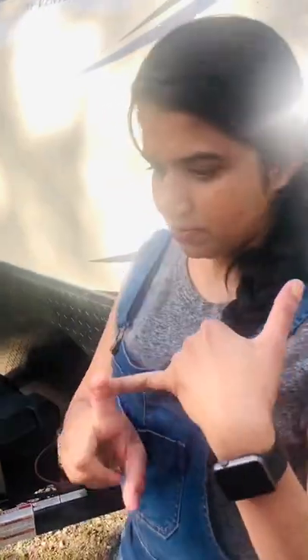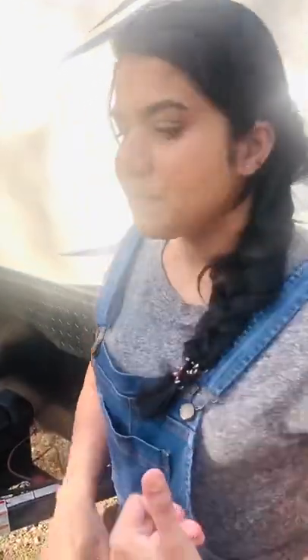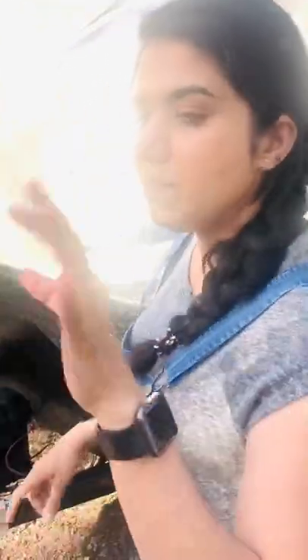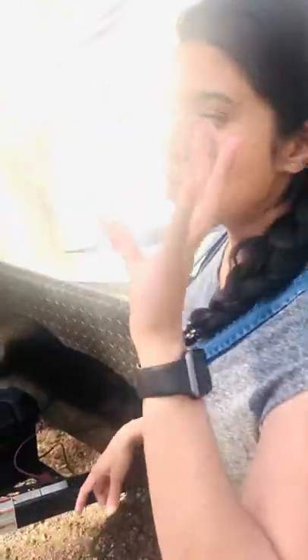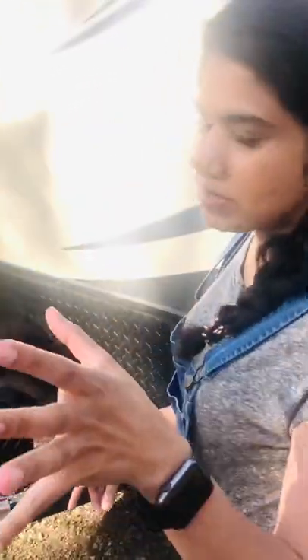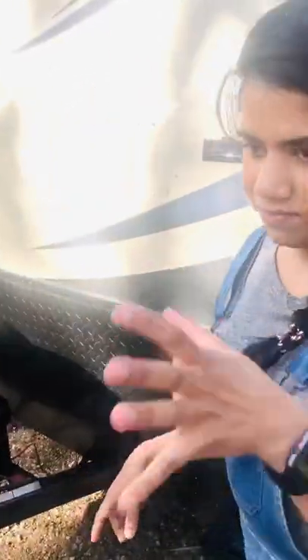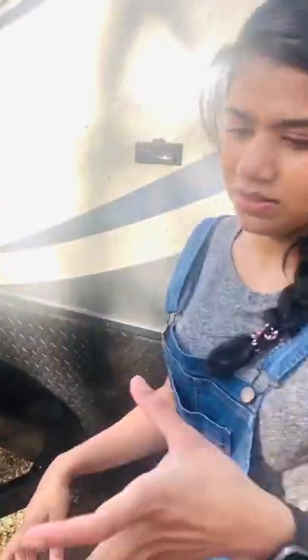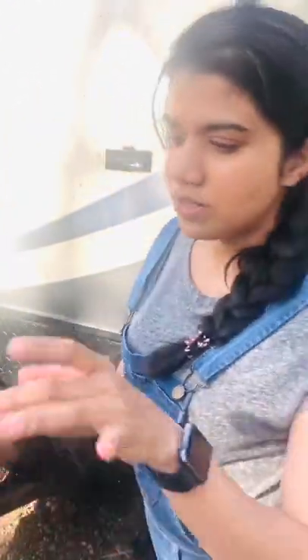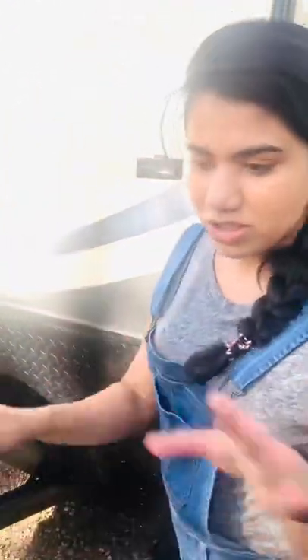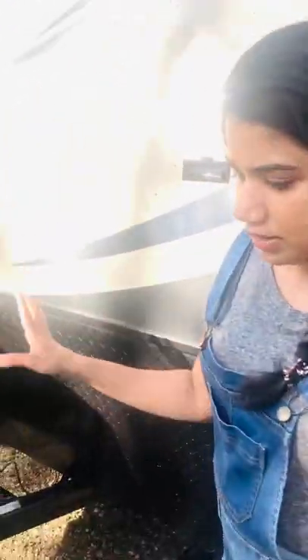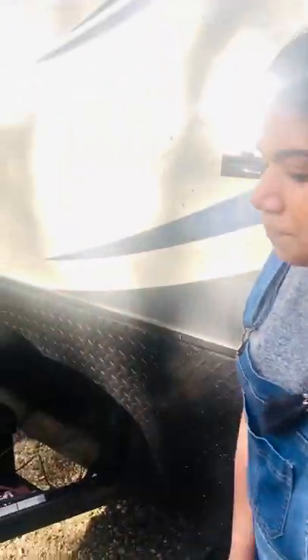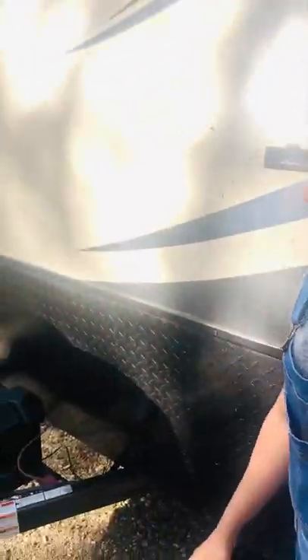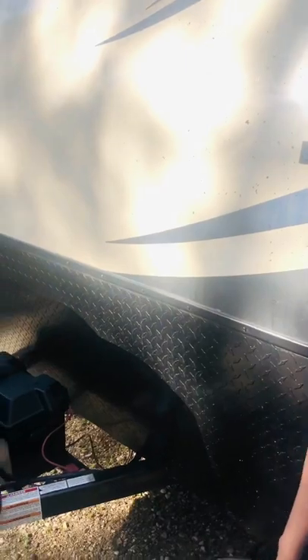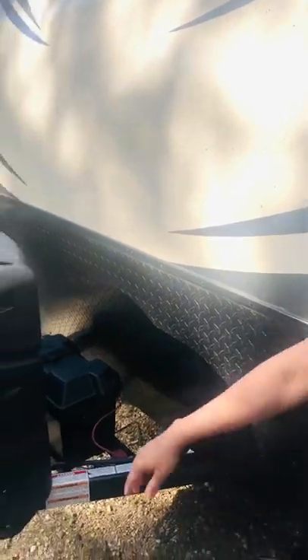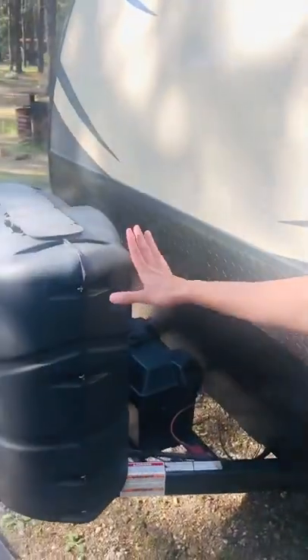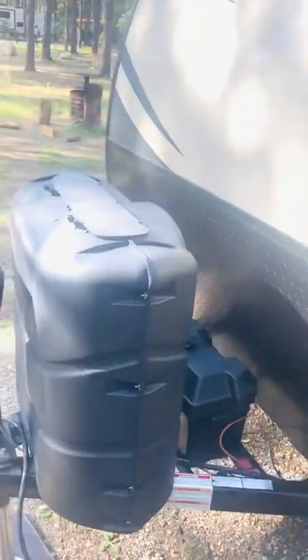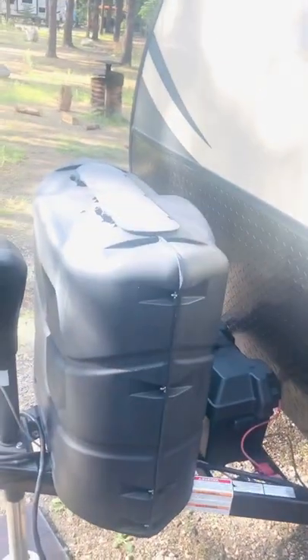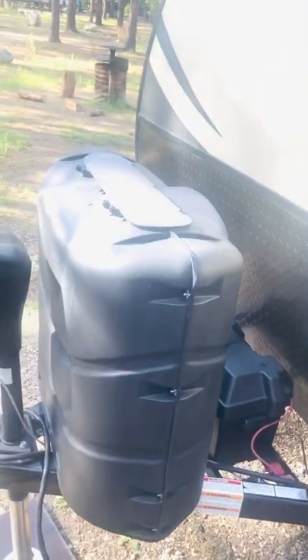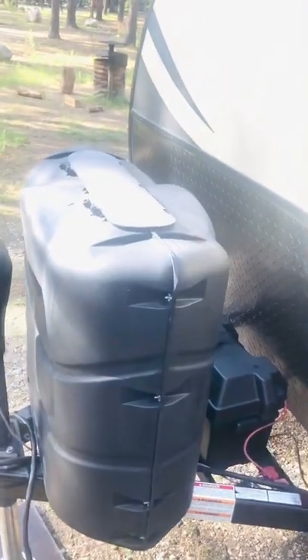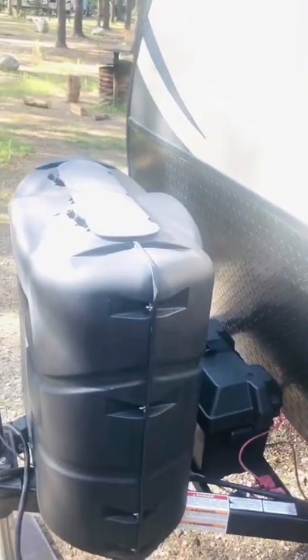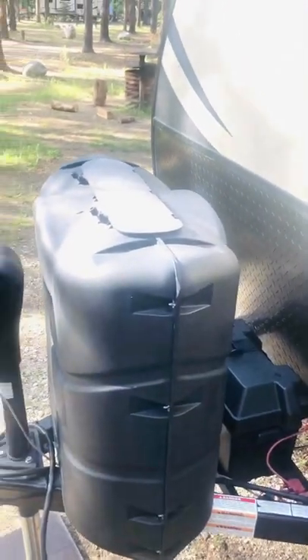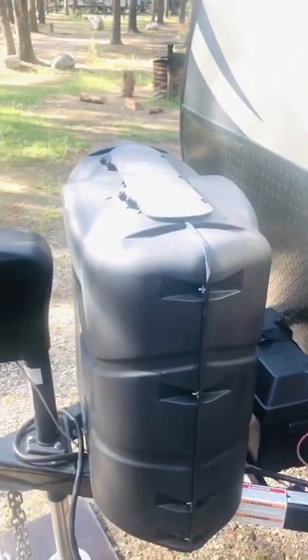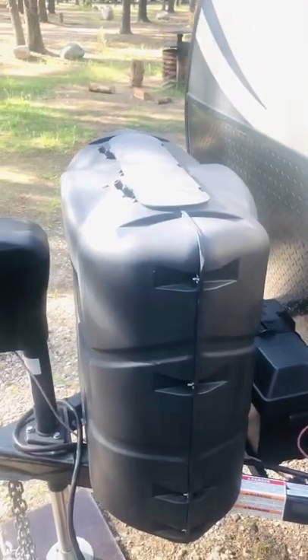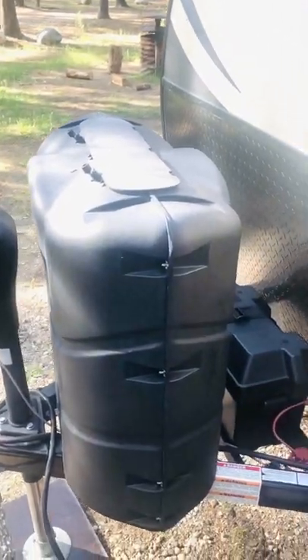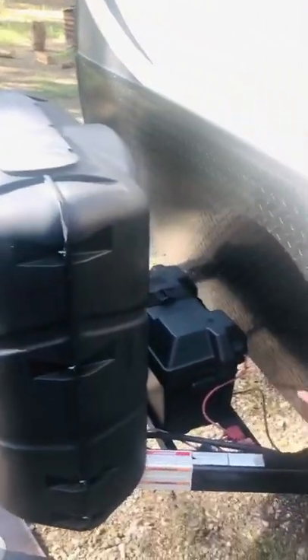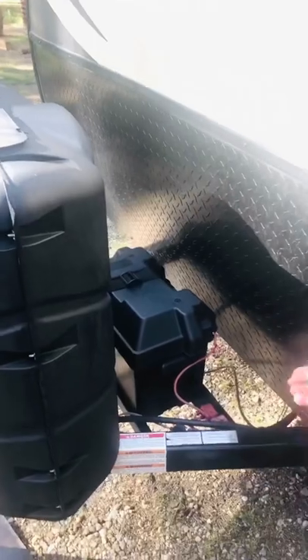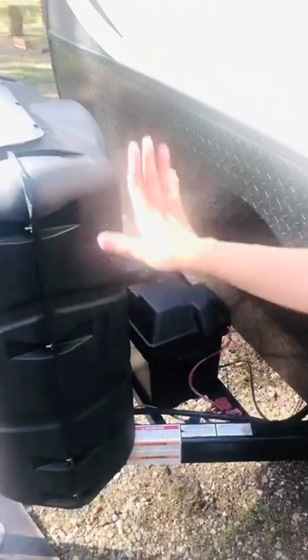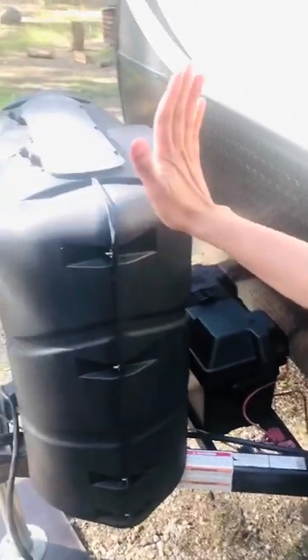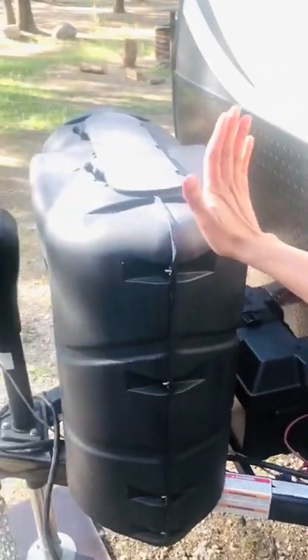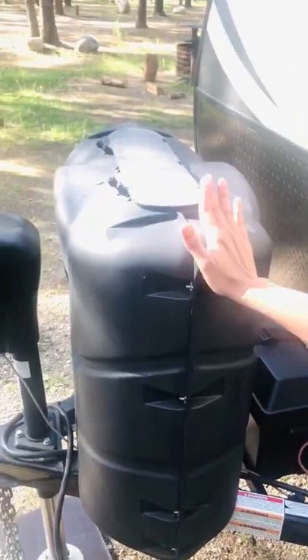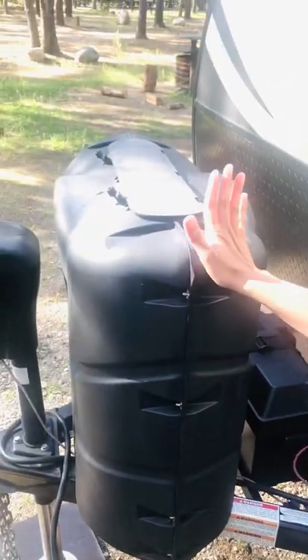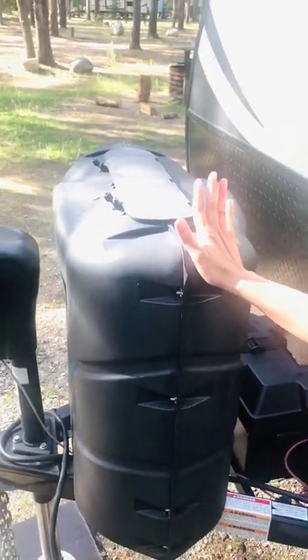We have a tow package. There is a battery, a power plate, and a propane tank. It has two gas pads.